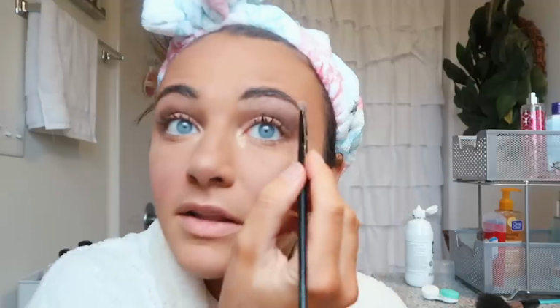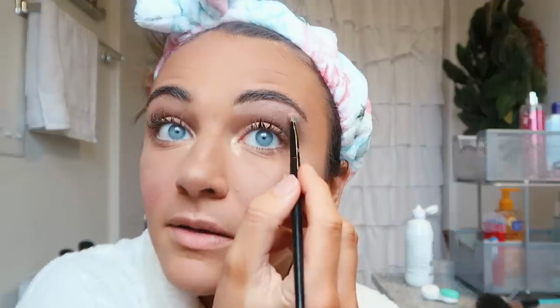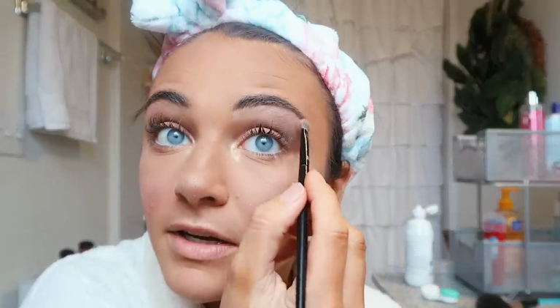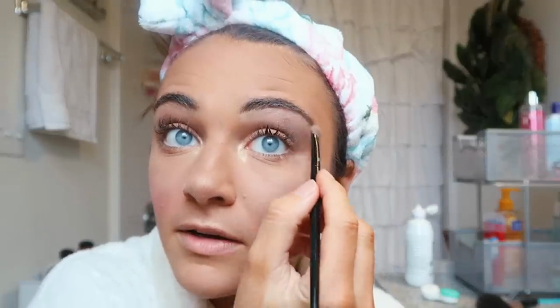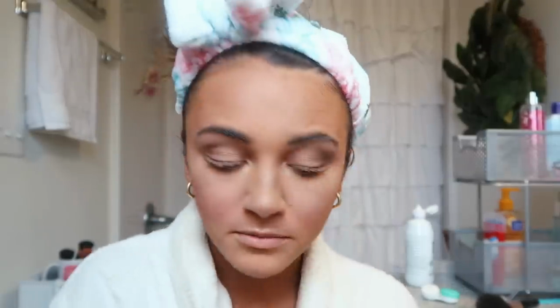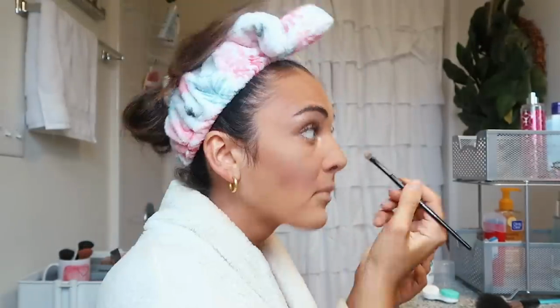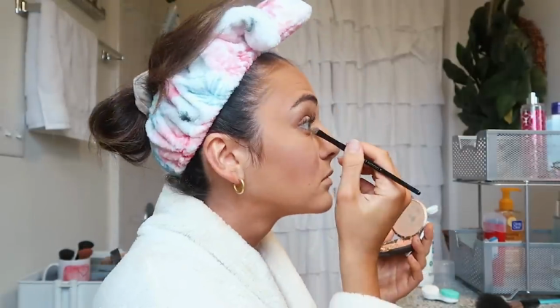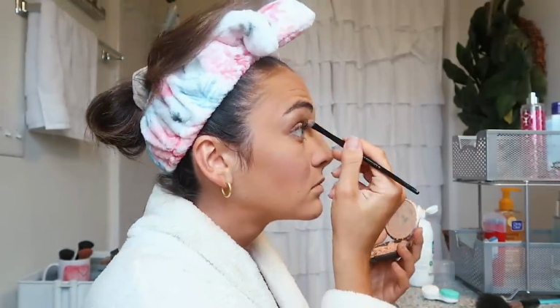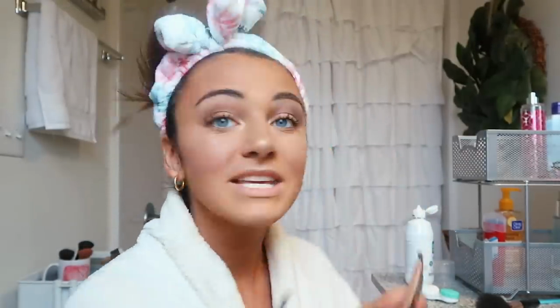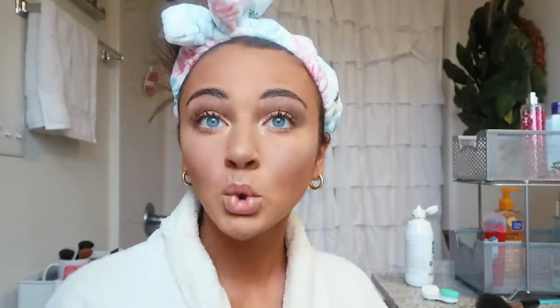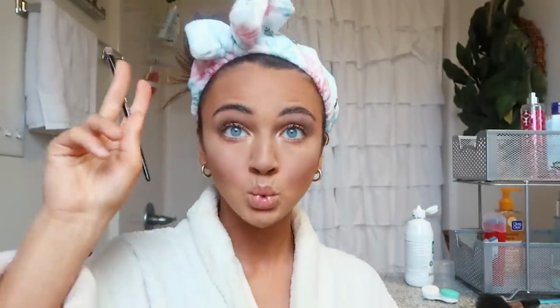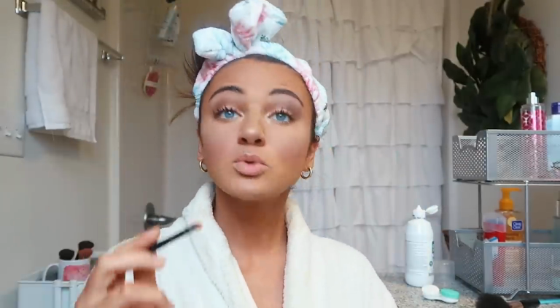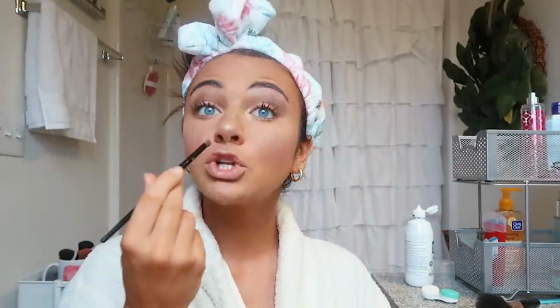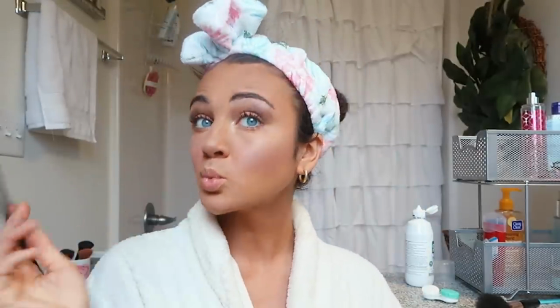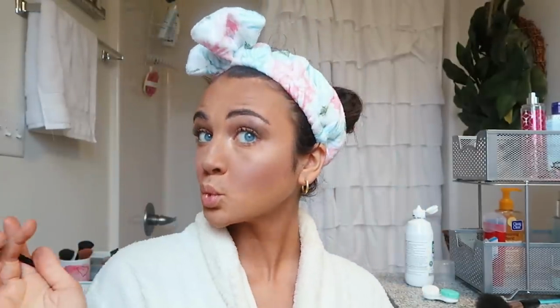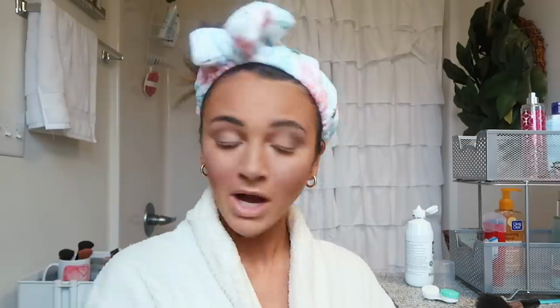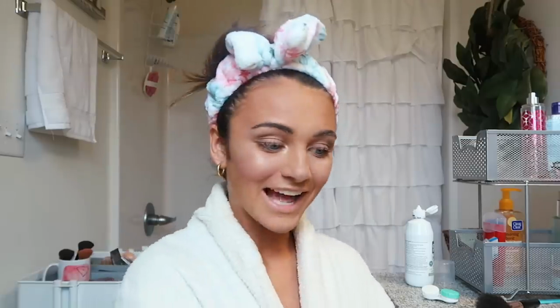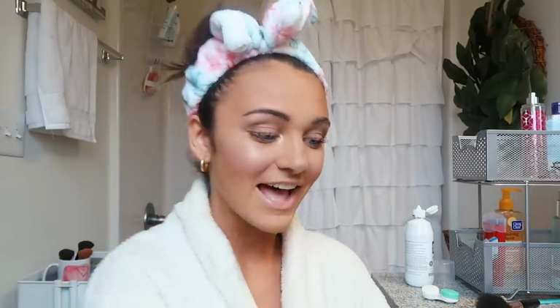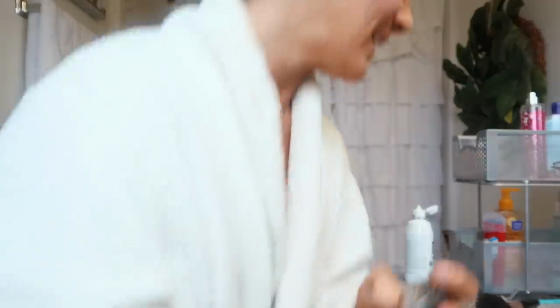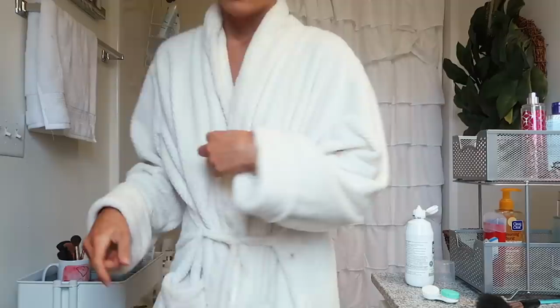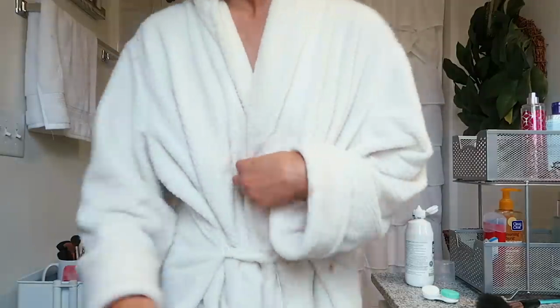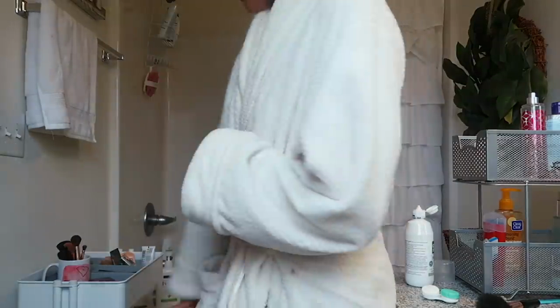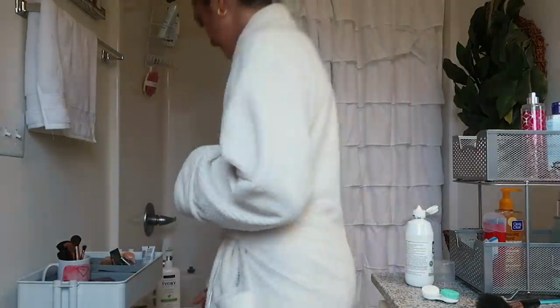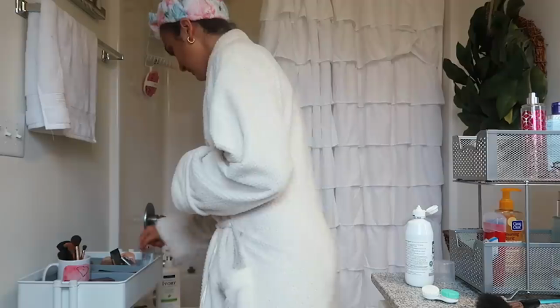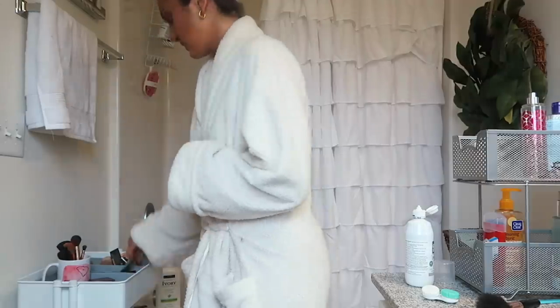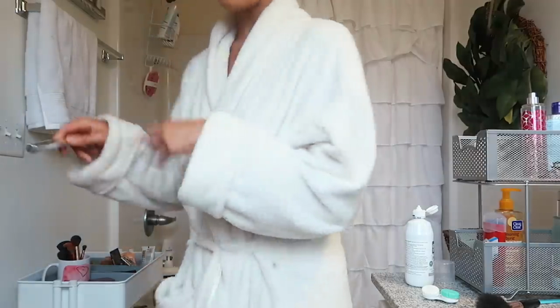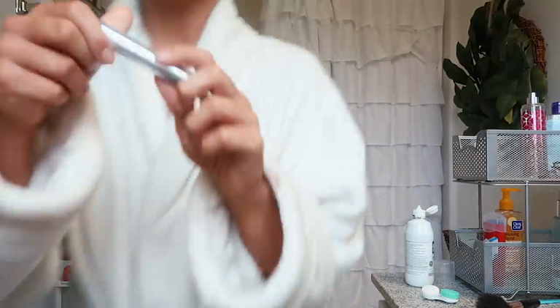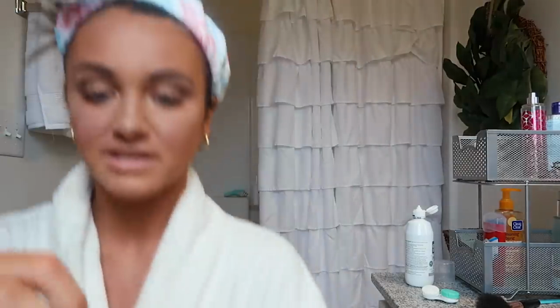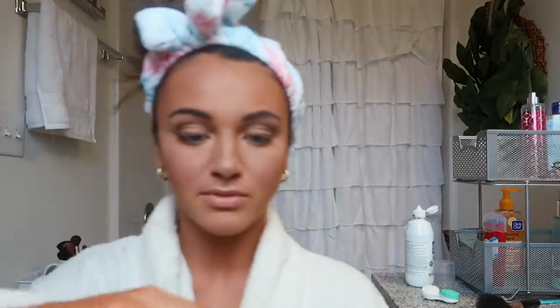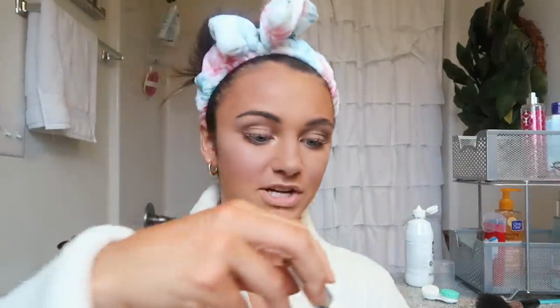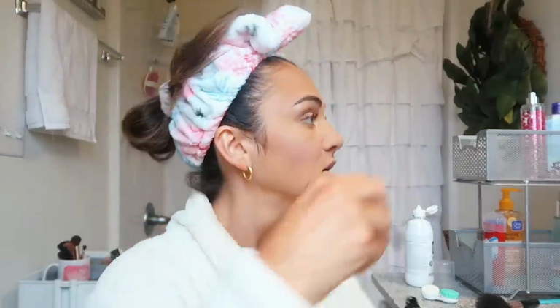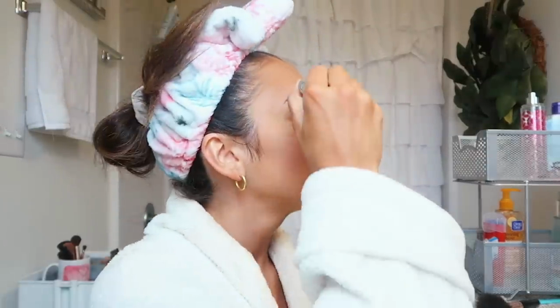I also put it up here on the brow bone — see, so much more glowy! I love highlighter. For eyebrows I don't do anything except I got this Anastasia brow gel, so I try to swipe them up and it keeps them in line better.